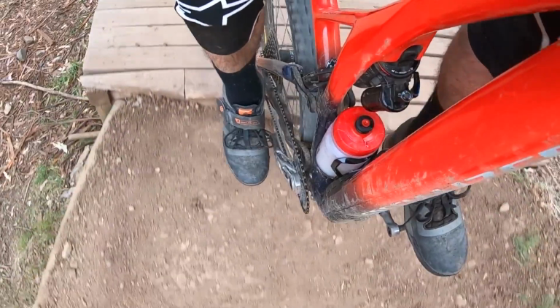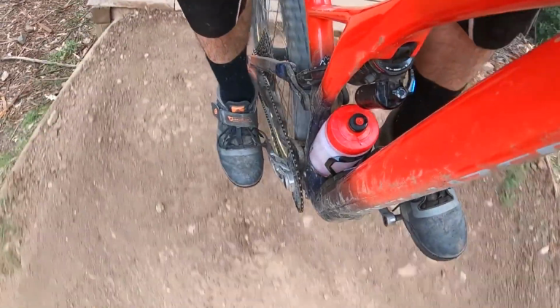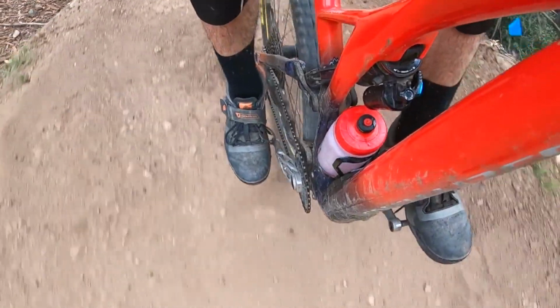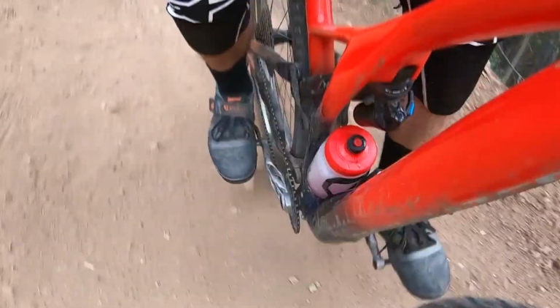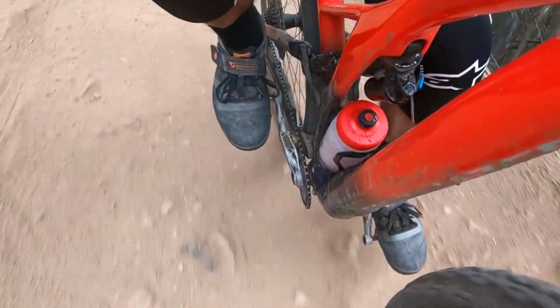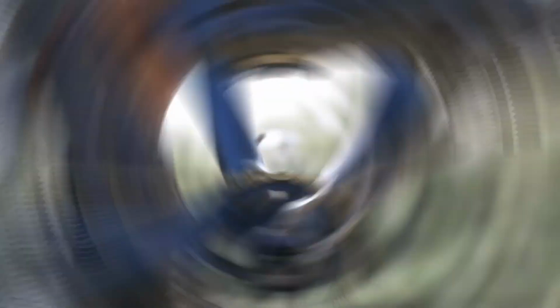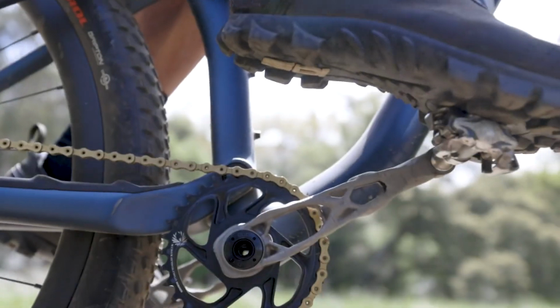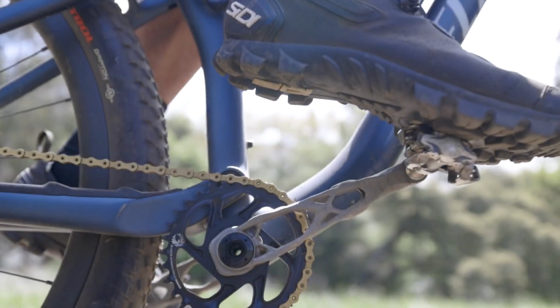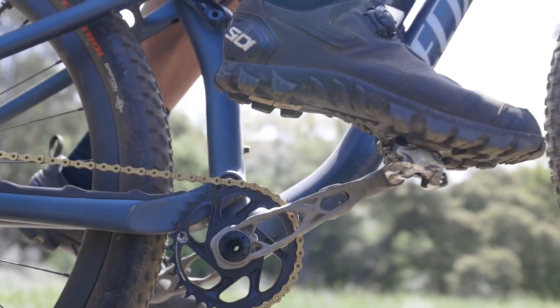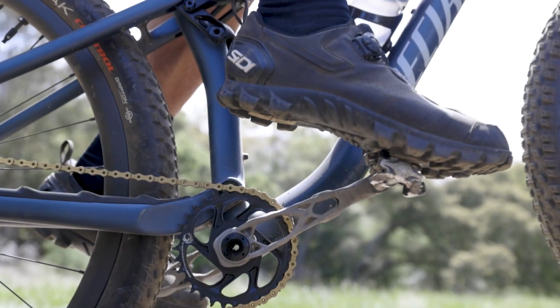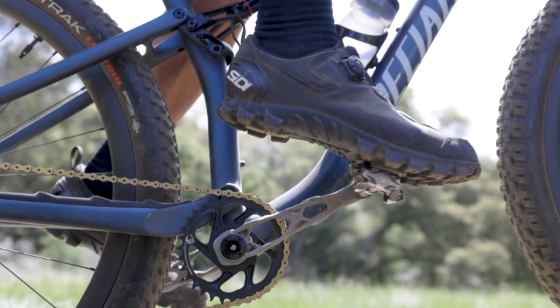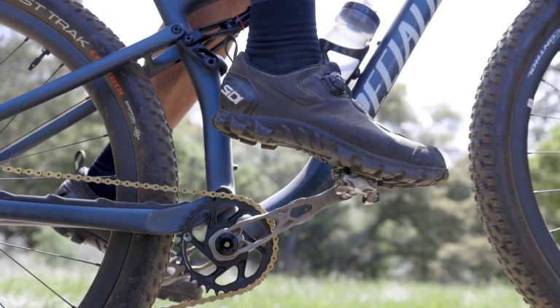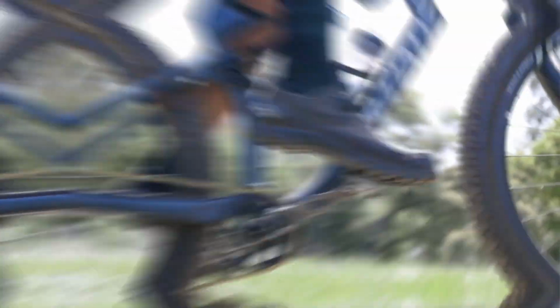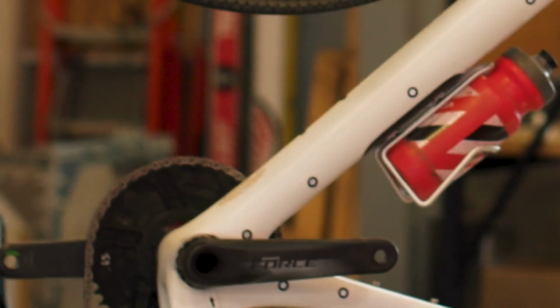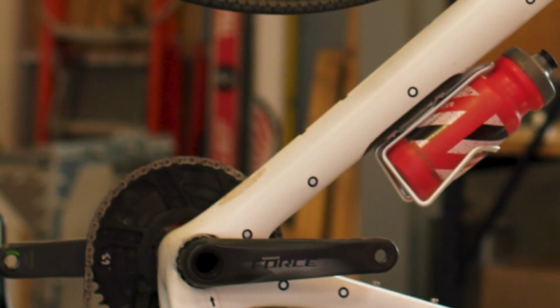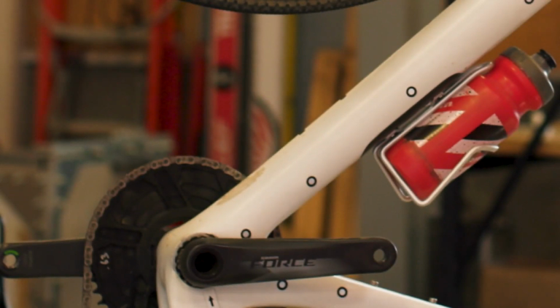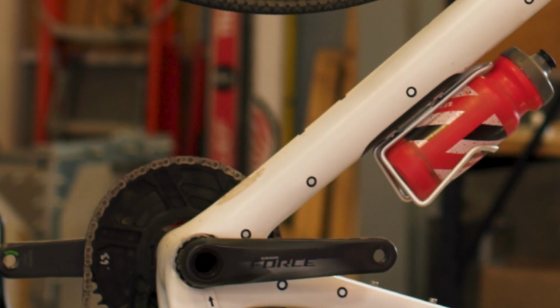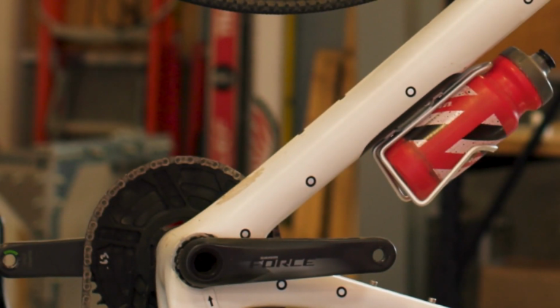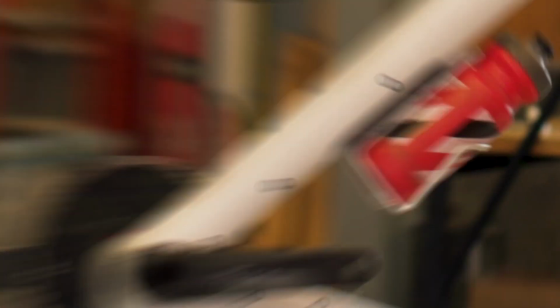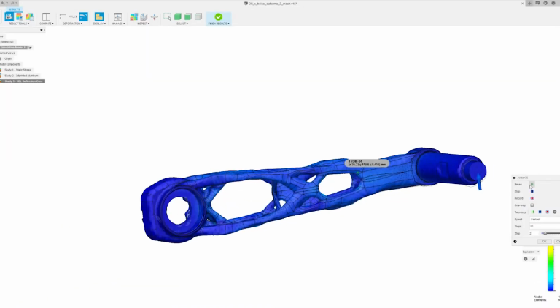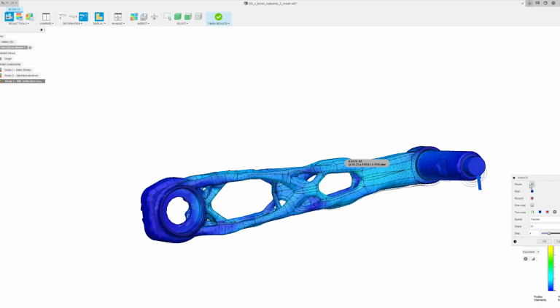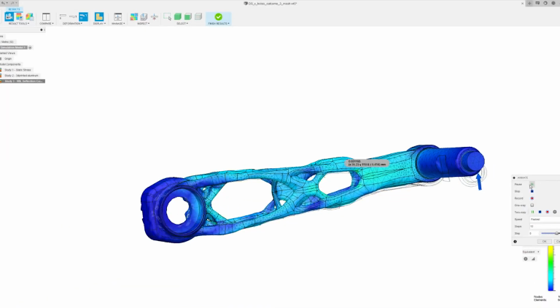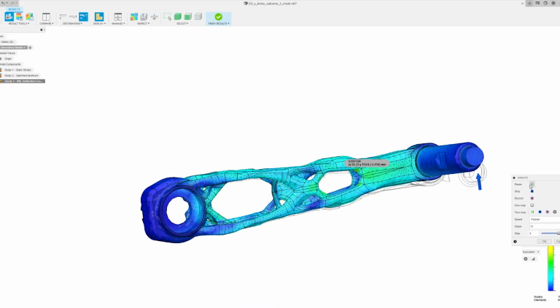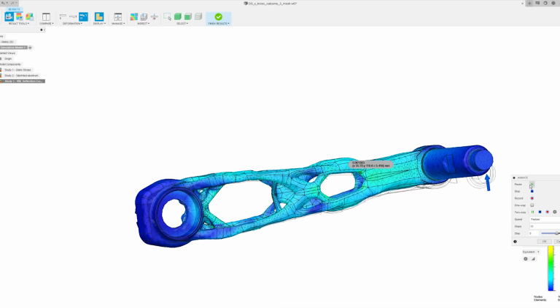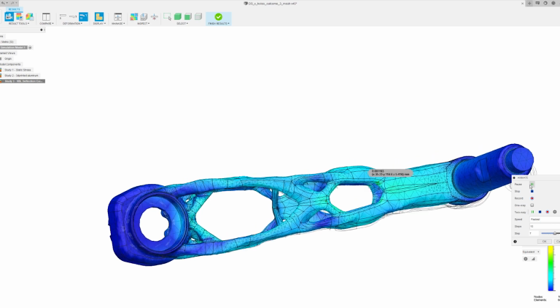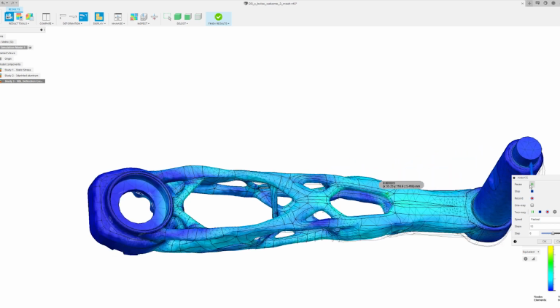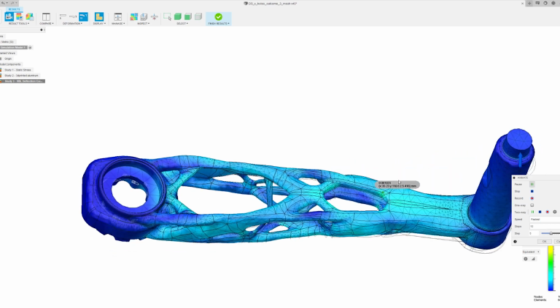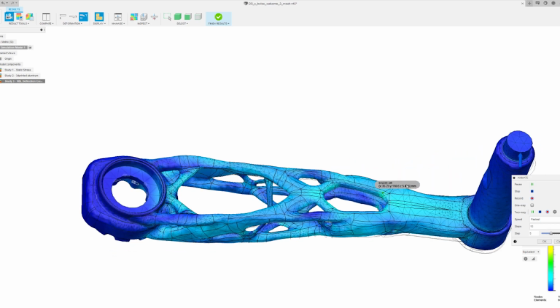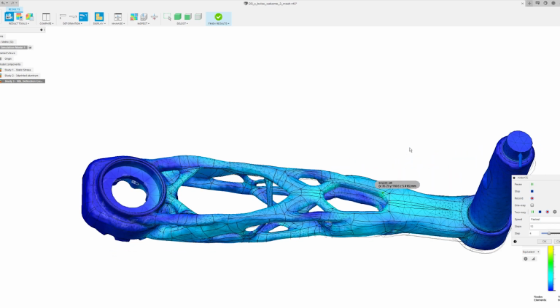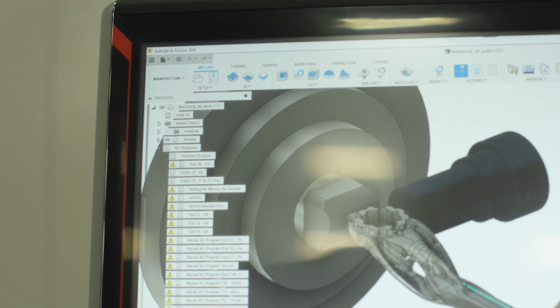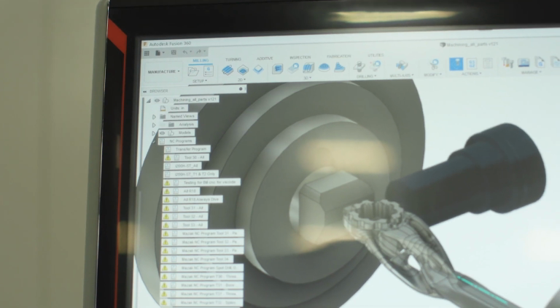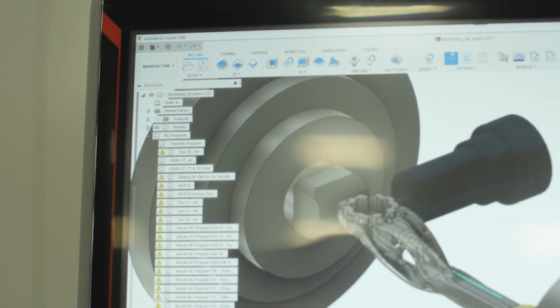We chose the crank arm for this generative design project because it's a large structural member. We took their past crank arms as inspiration and we use our design exploration software called generative design inside of Fusion 360.